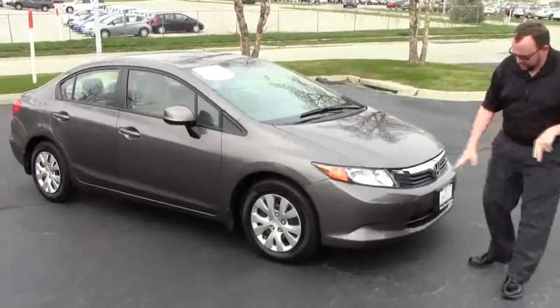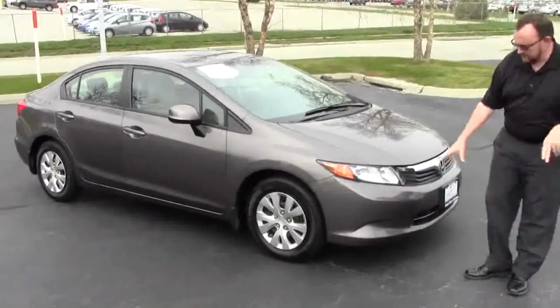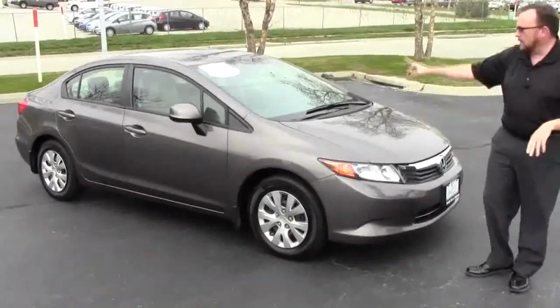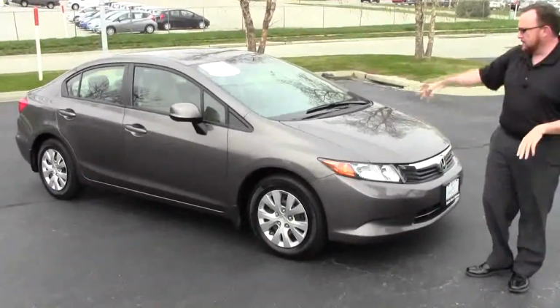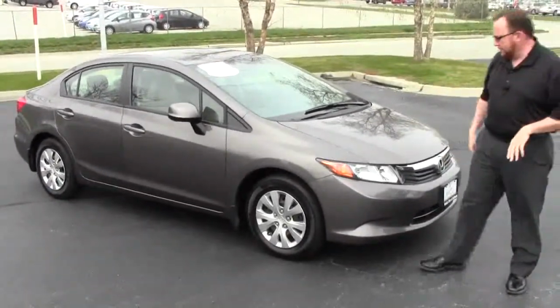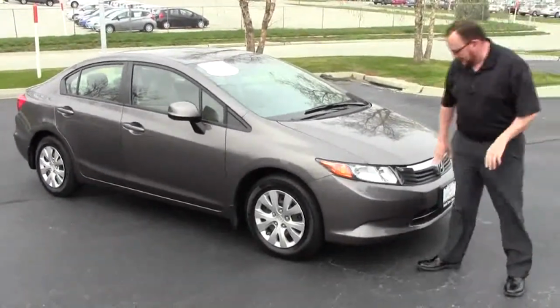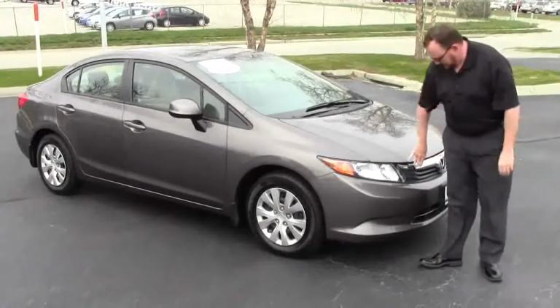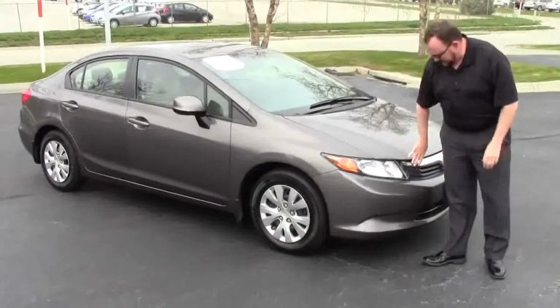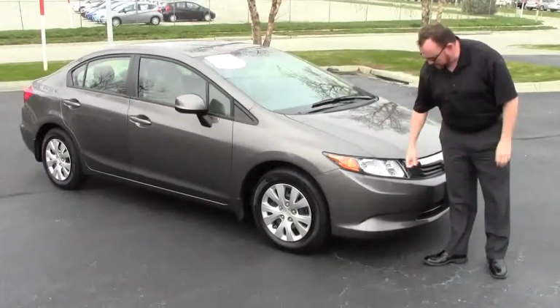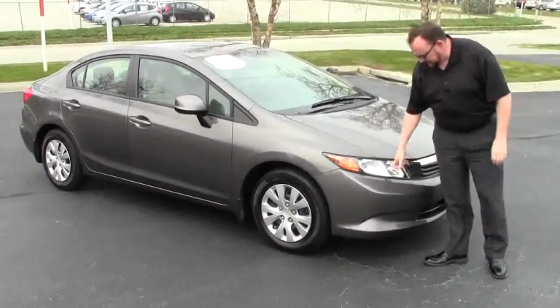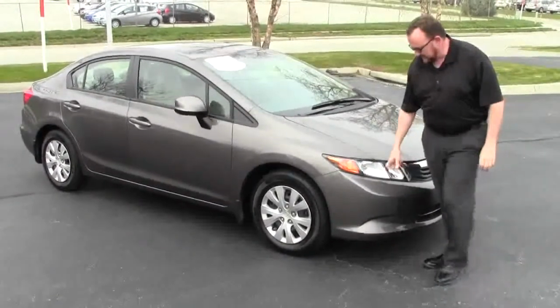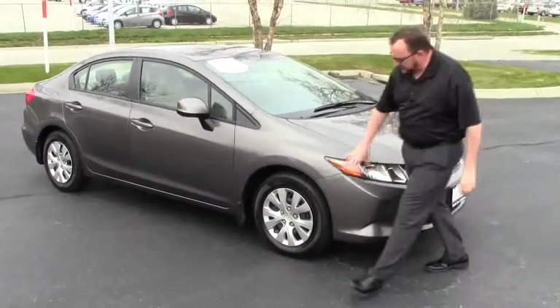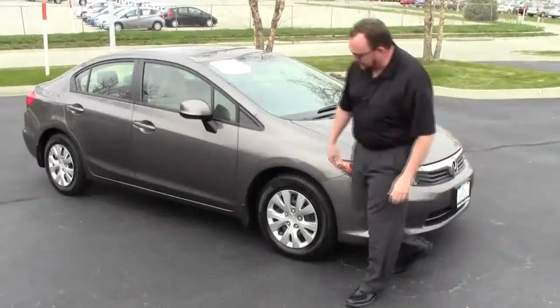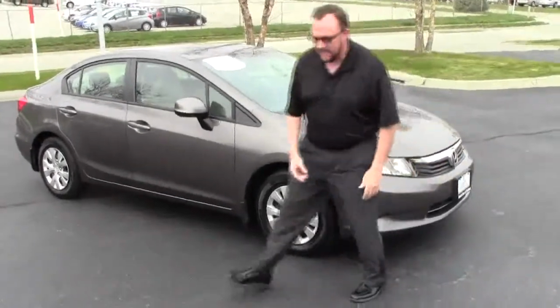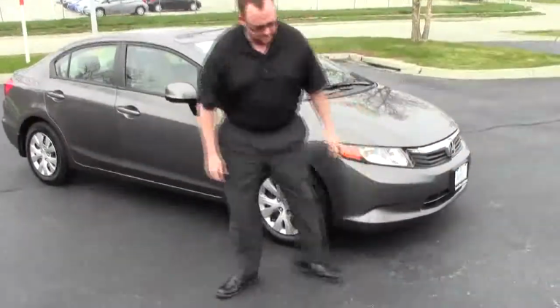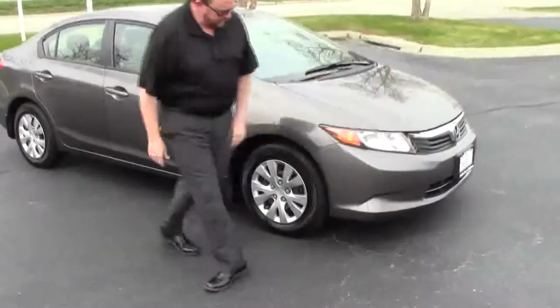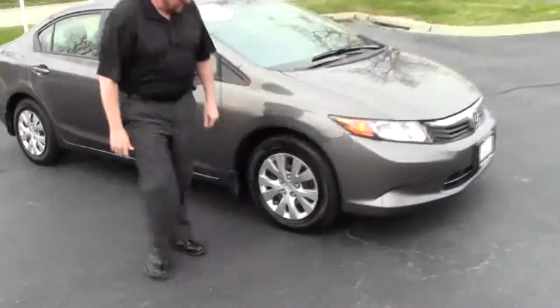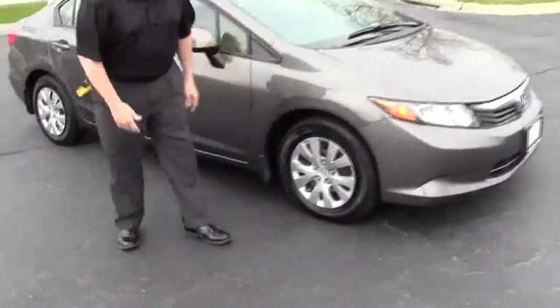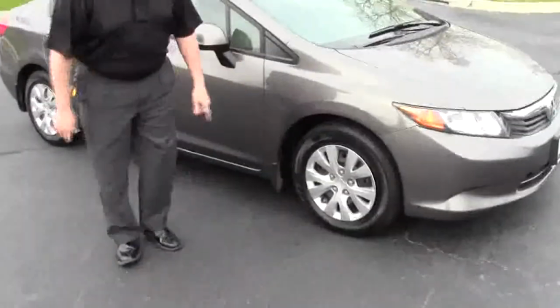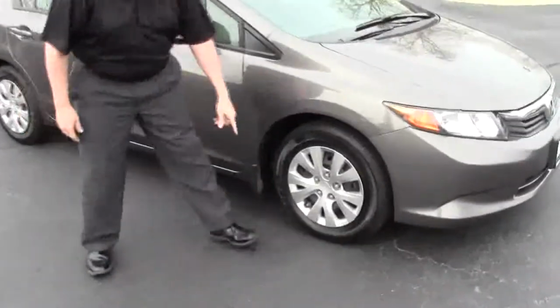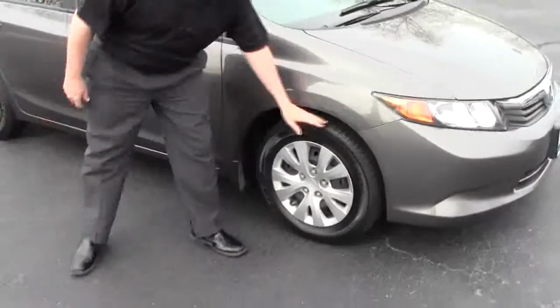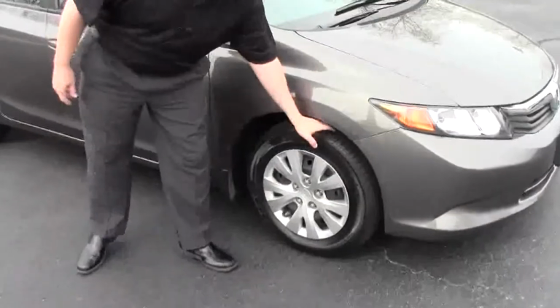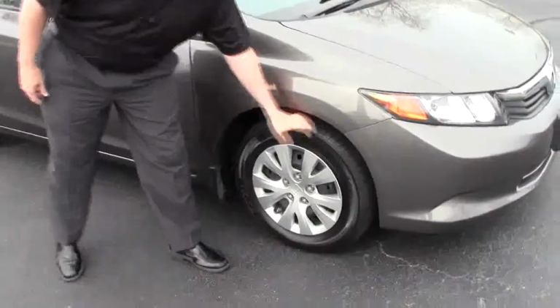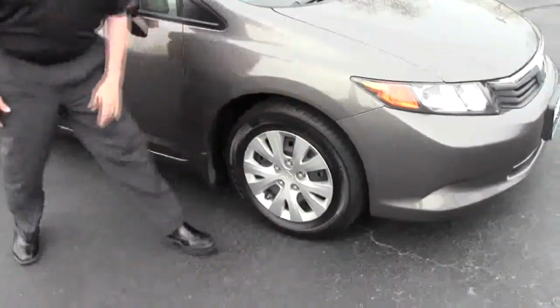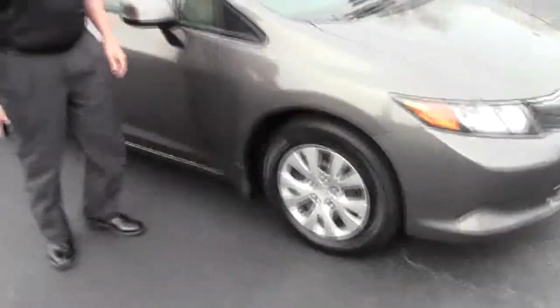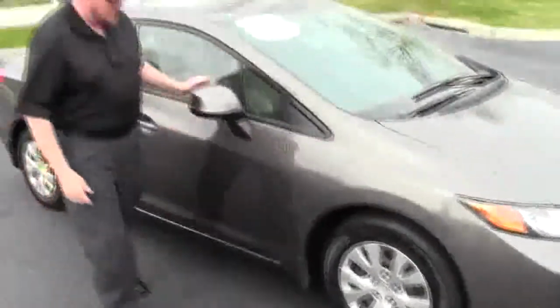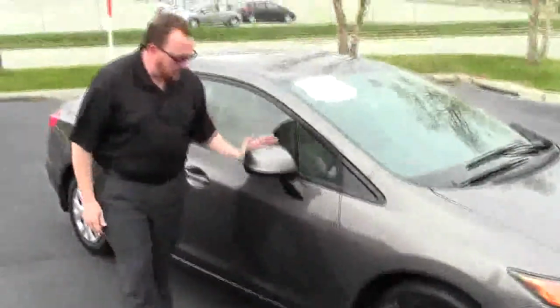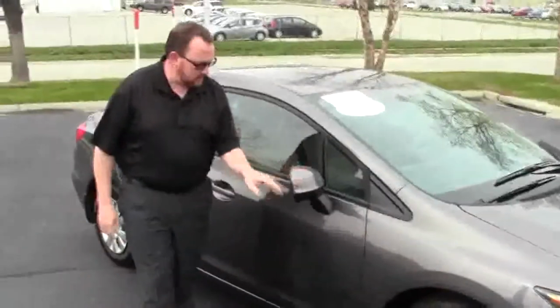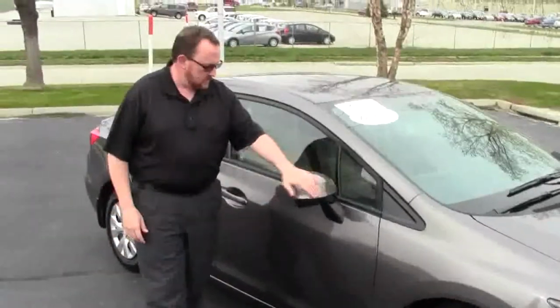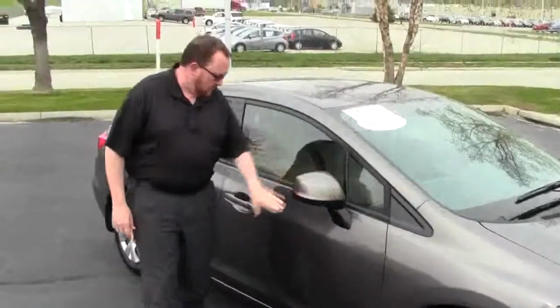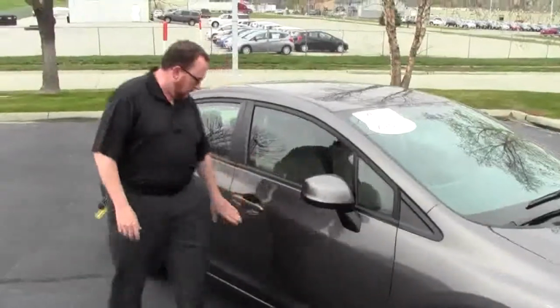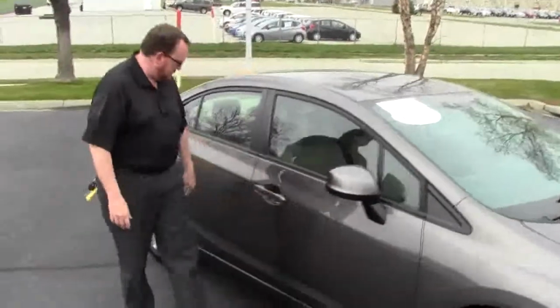Five mile-an-hour bumpers in front and back. Chrome accented grille. Lexan covered wraparound headlights. 15-inch steel wheels with like brand-new tires. Breakaway mirrors and reinforced steel door beams.